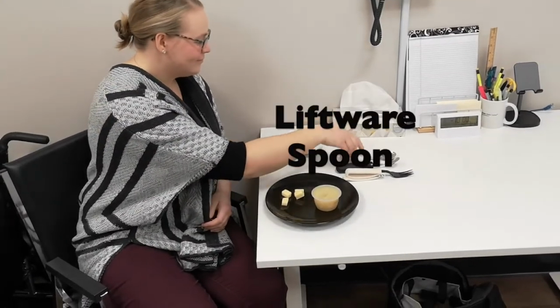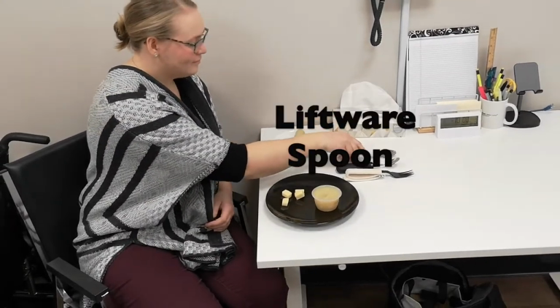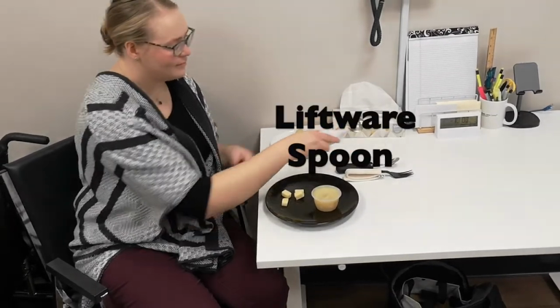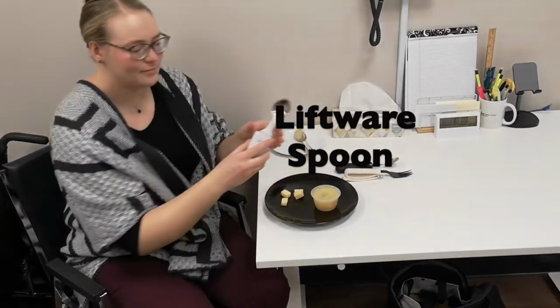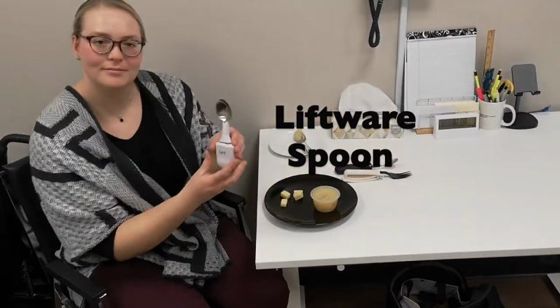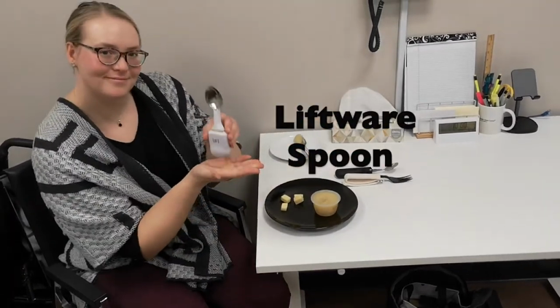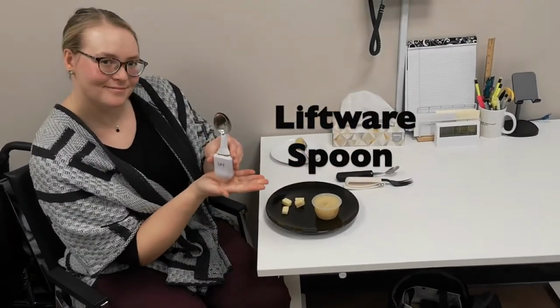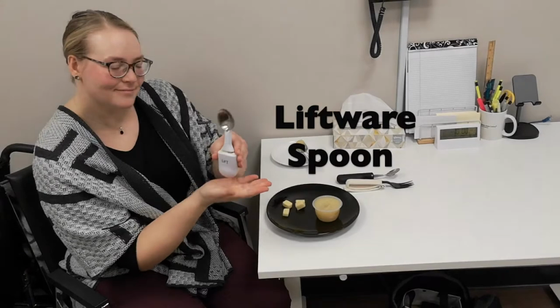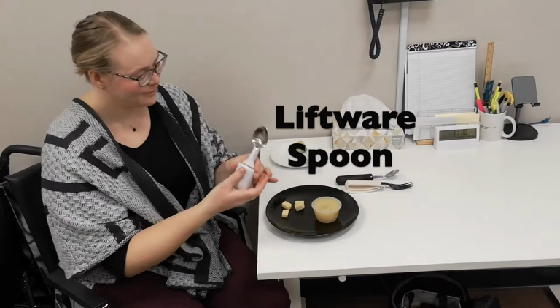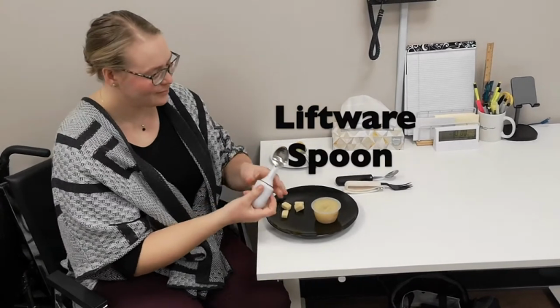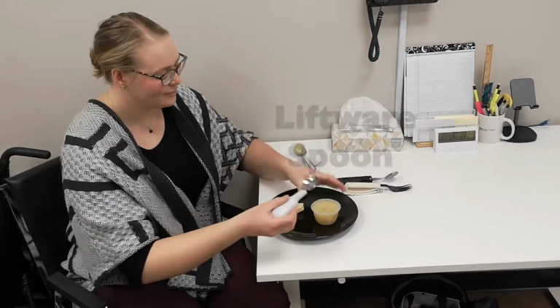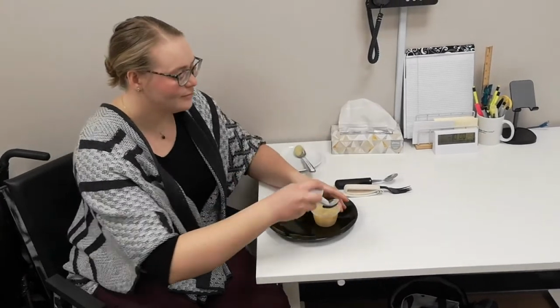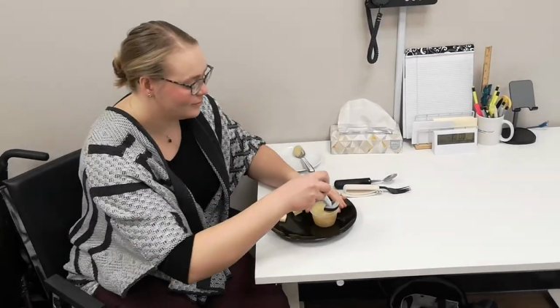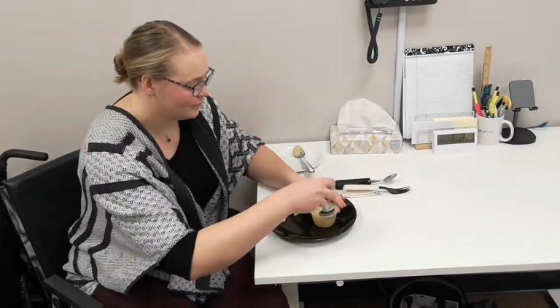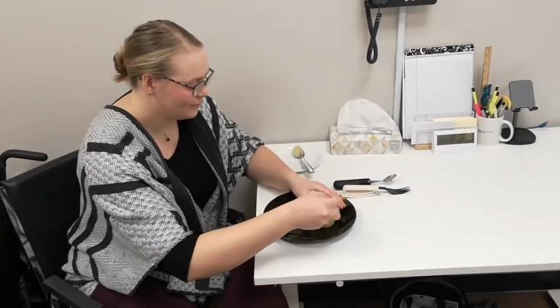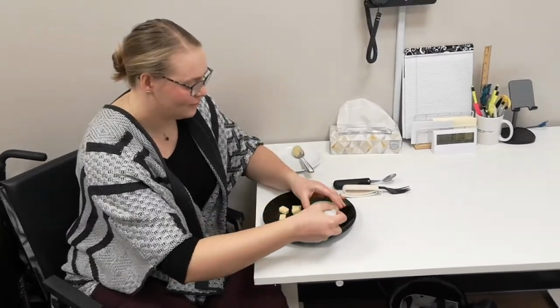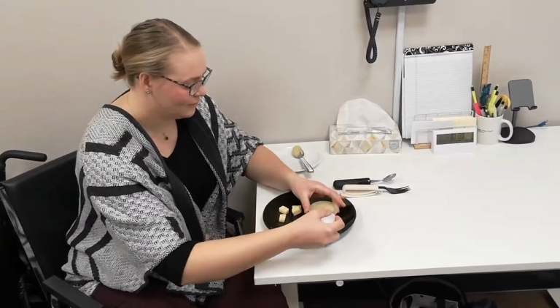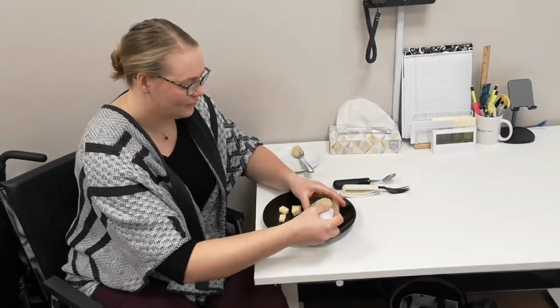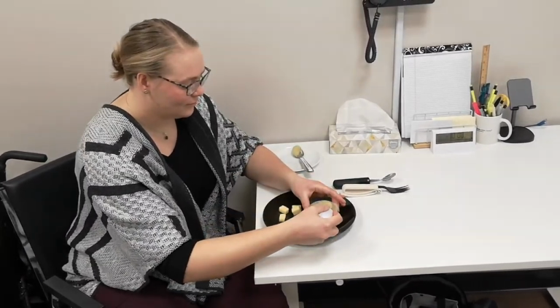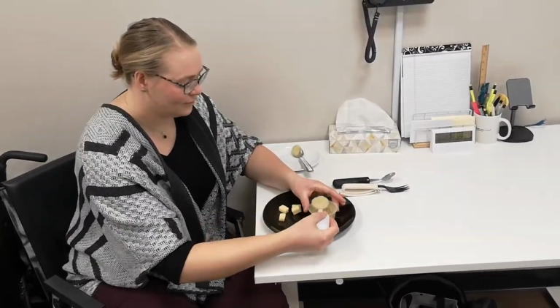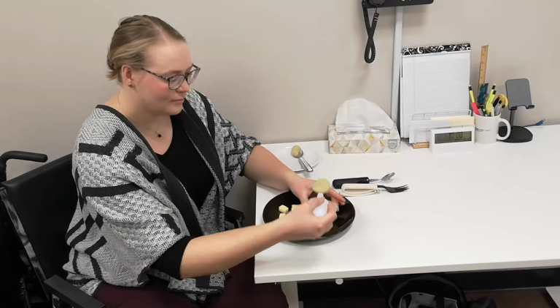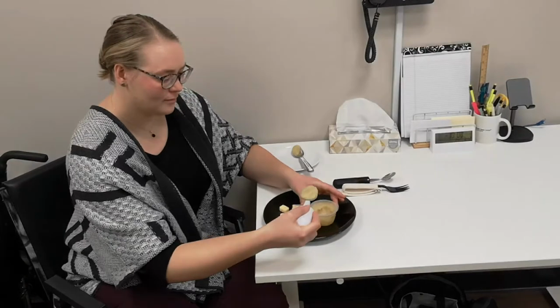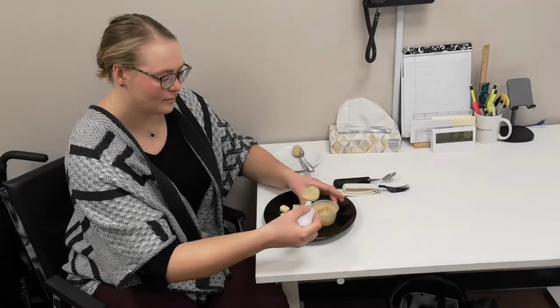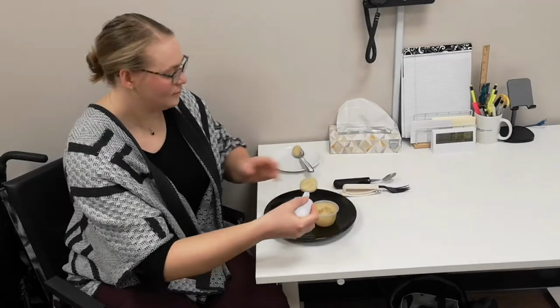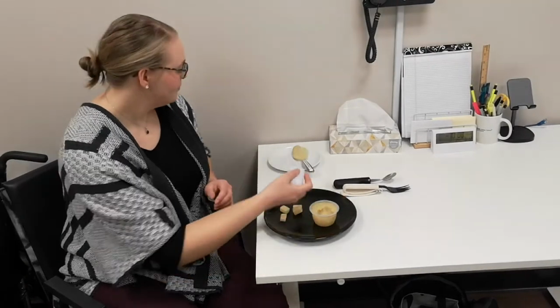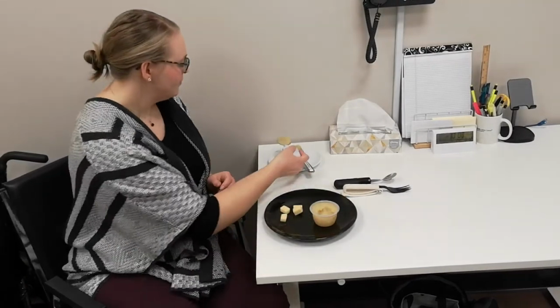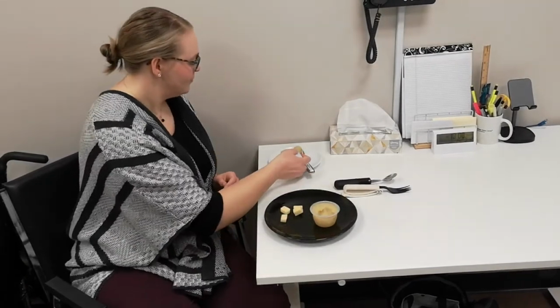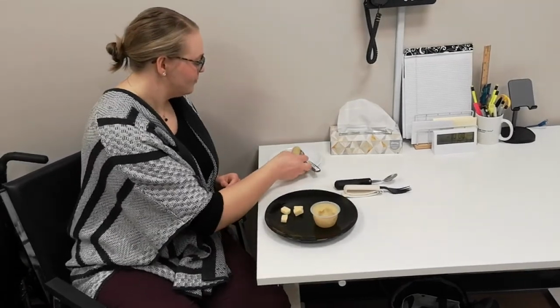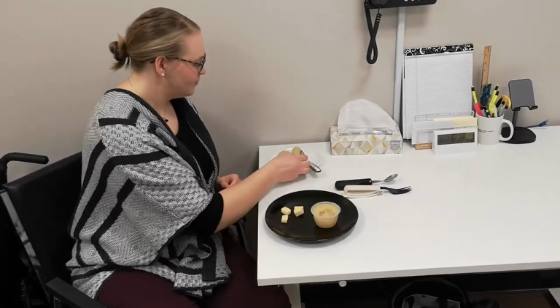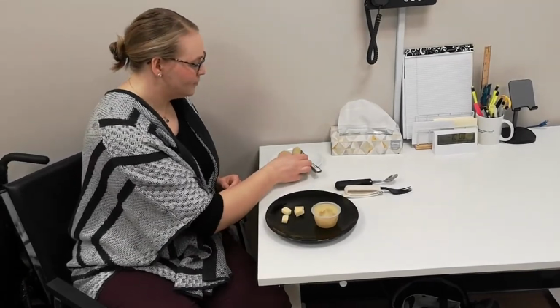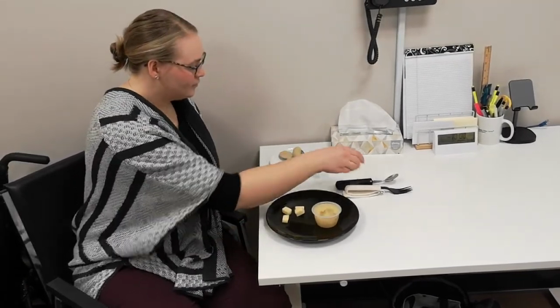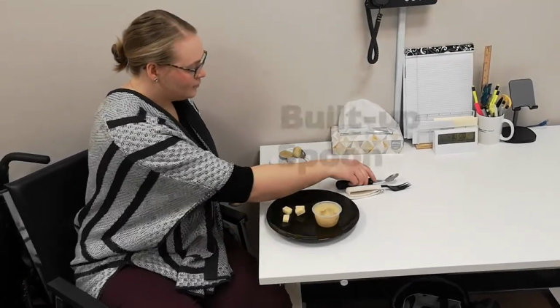Another option would be smart technology, such as this Liftware spoon. This is designed to improve stabilization against tremors or shaky hands, although these can be a more expensive option.